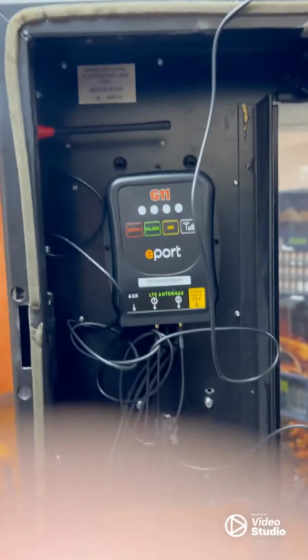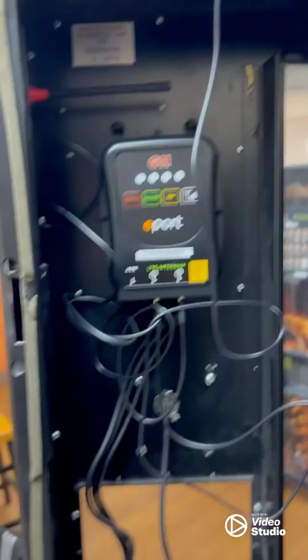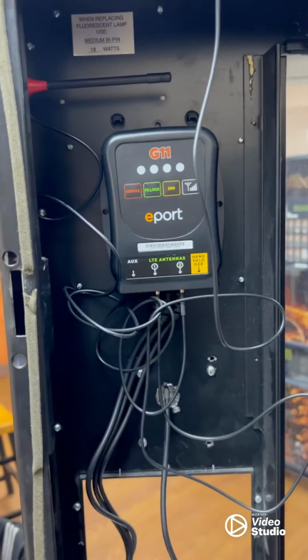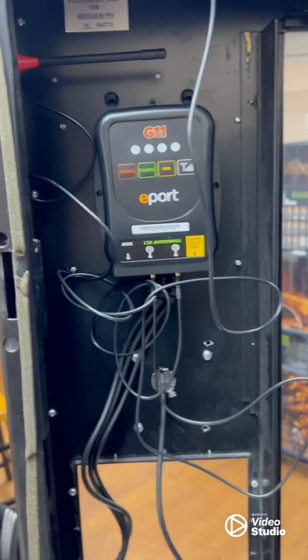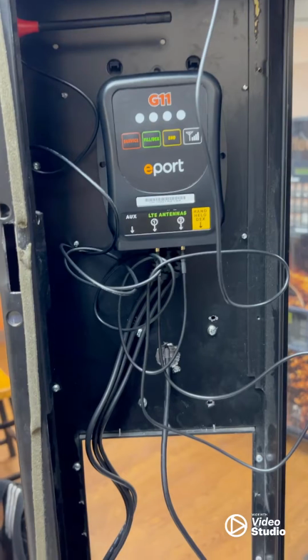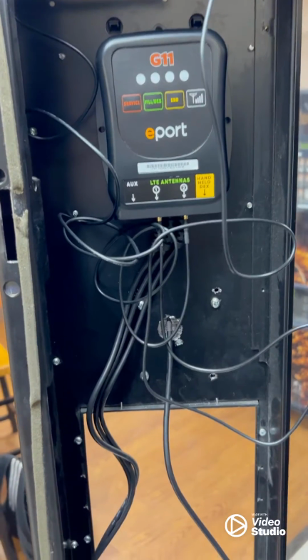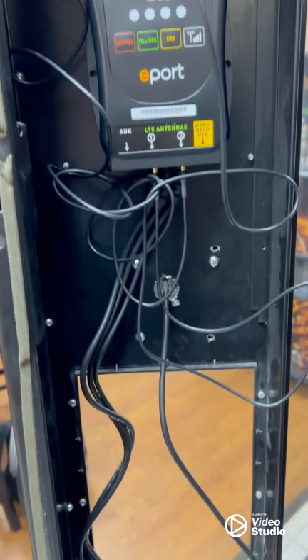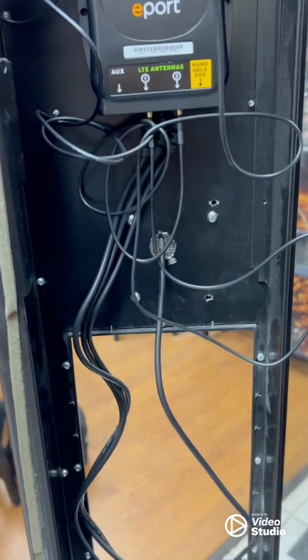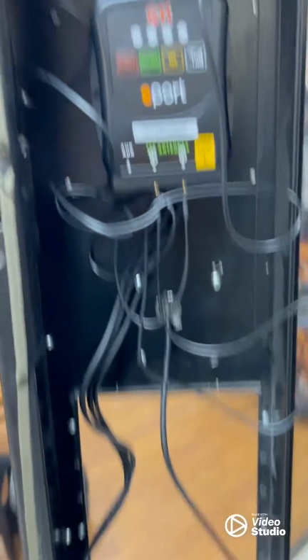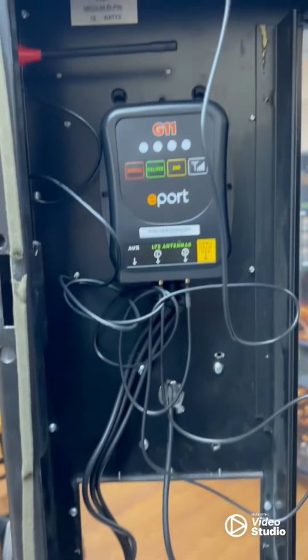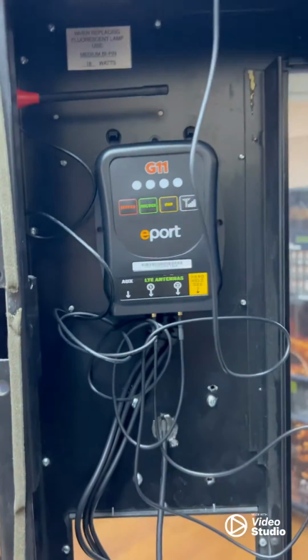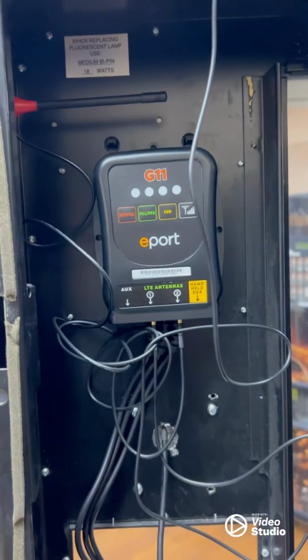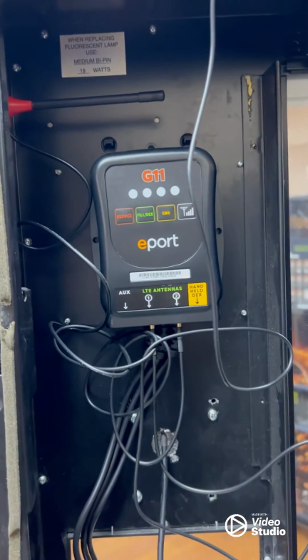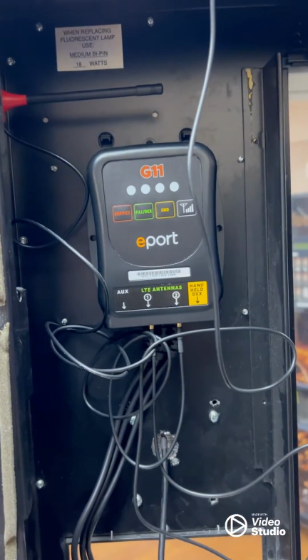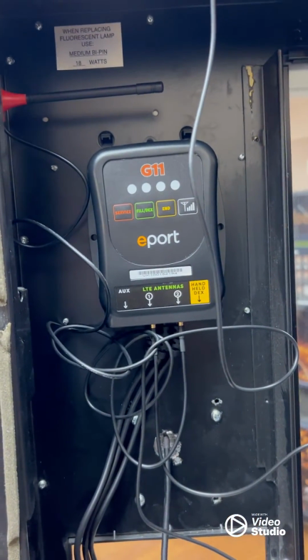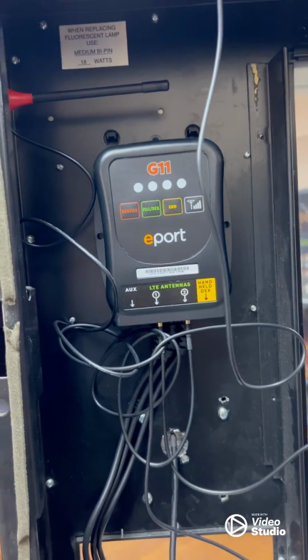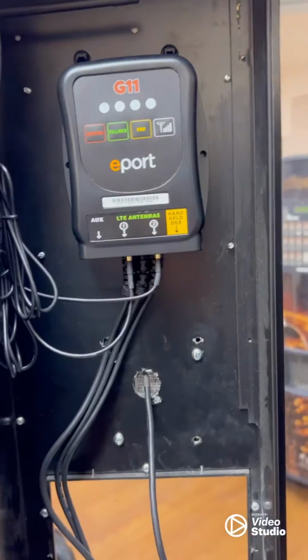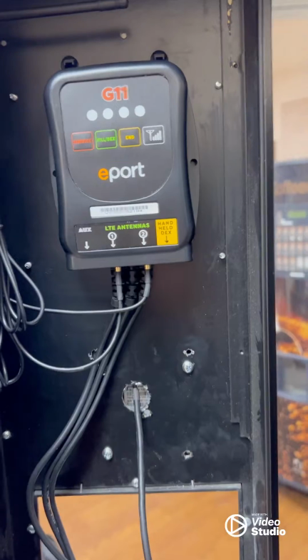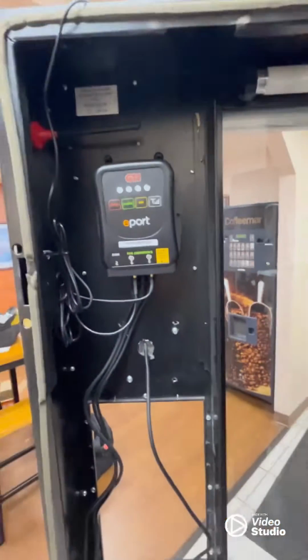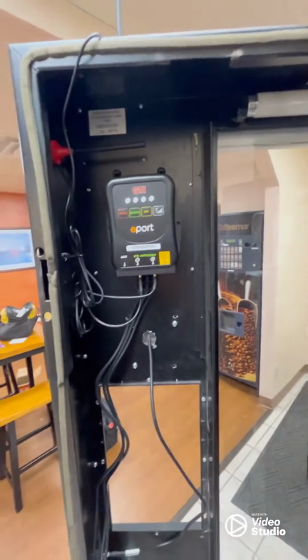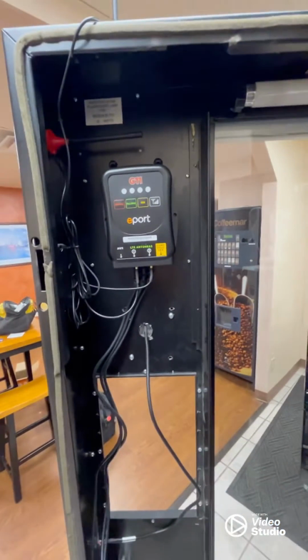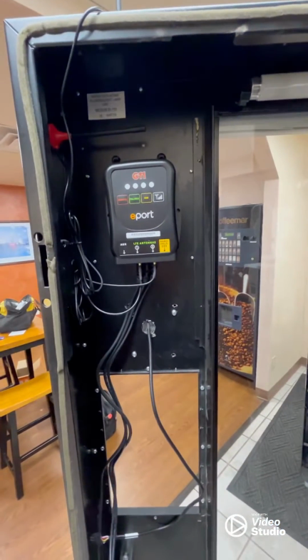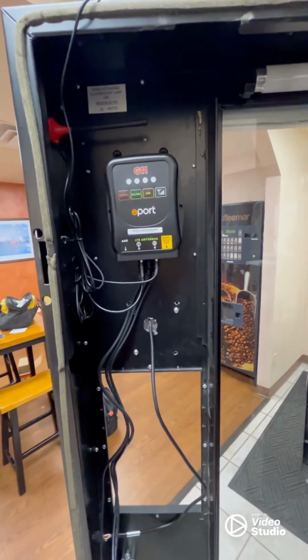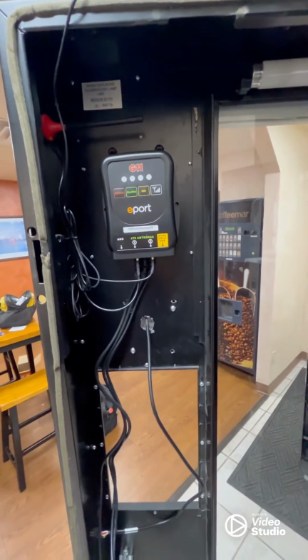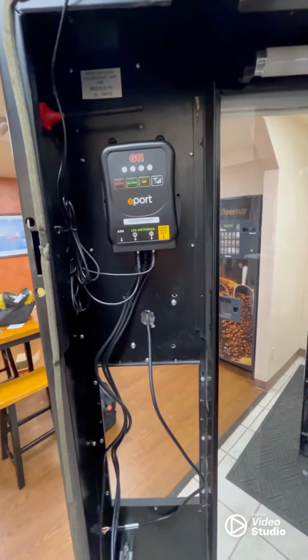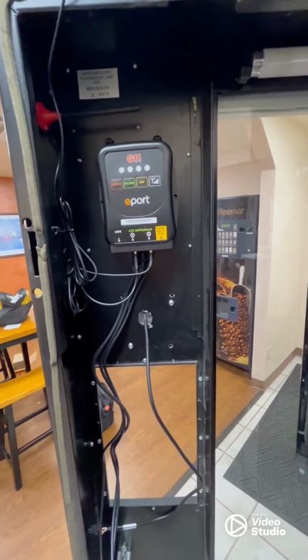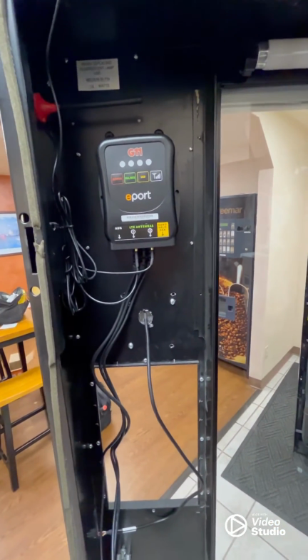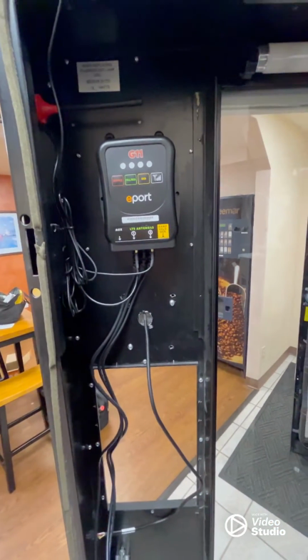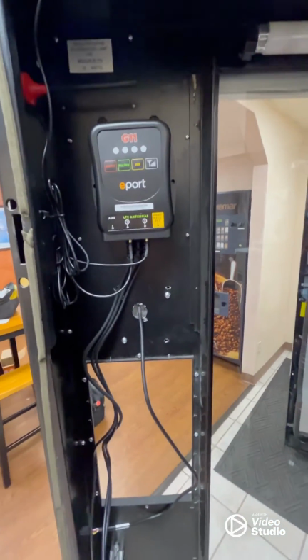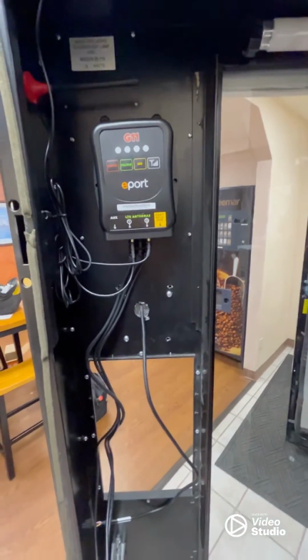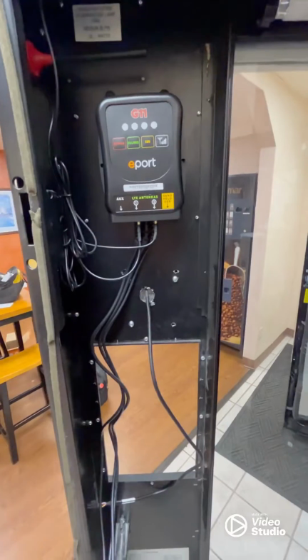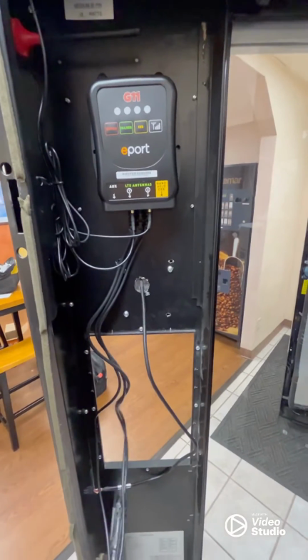This is why we need our zip ties and twist ties — look at this big mess right here. We're going to wrap some of these up and secure them. Now that our card reader is ready to go, completely set up, we're going to start plugging it into the machine.